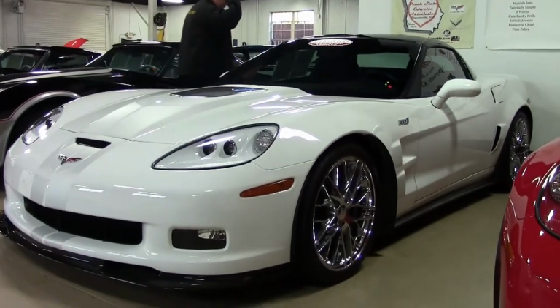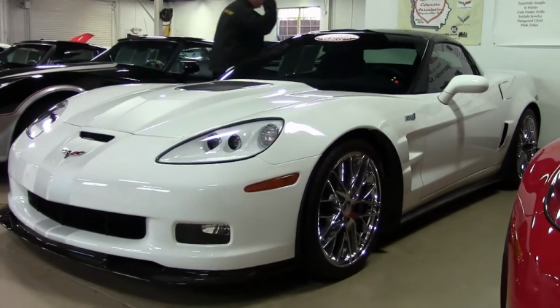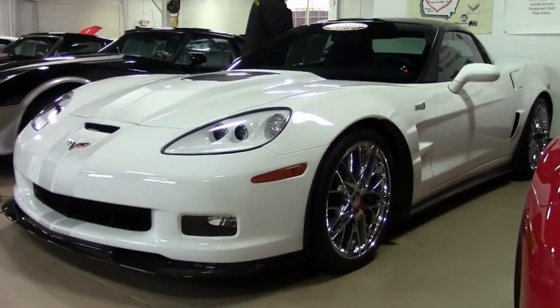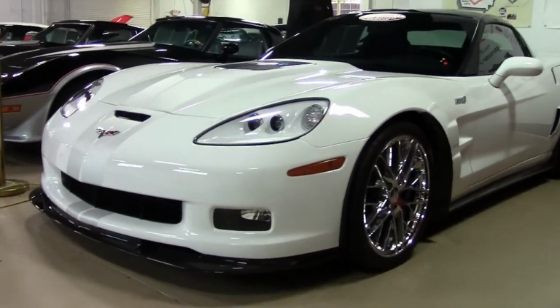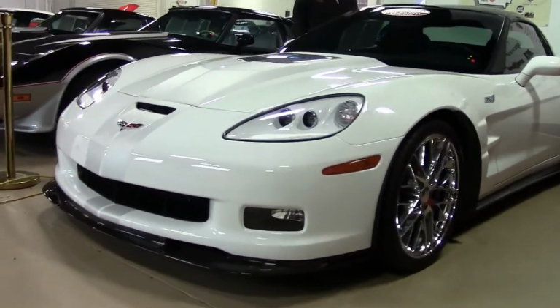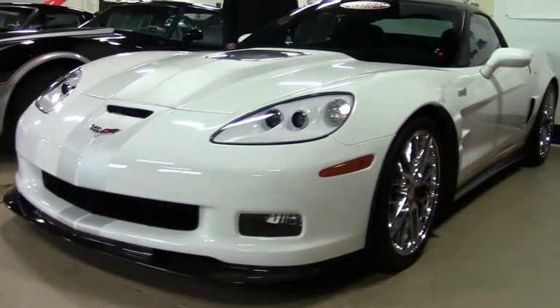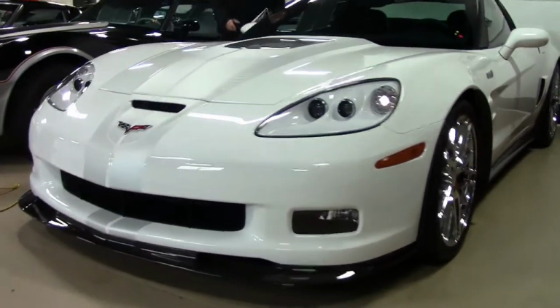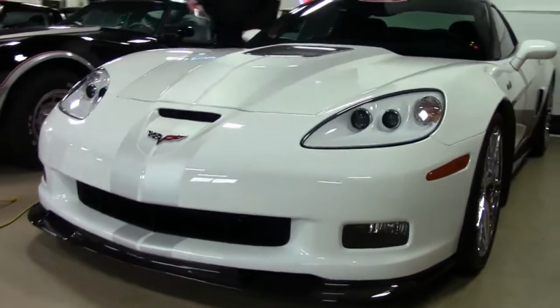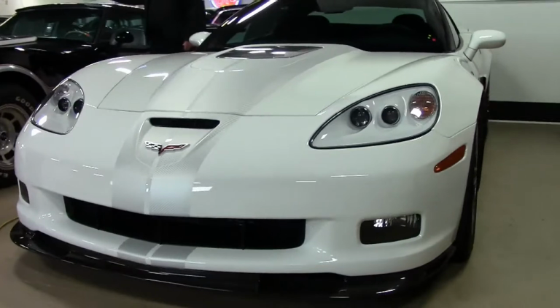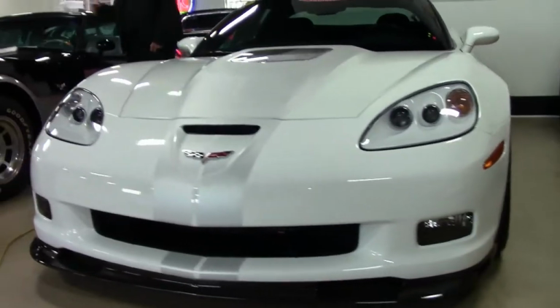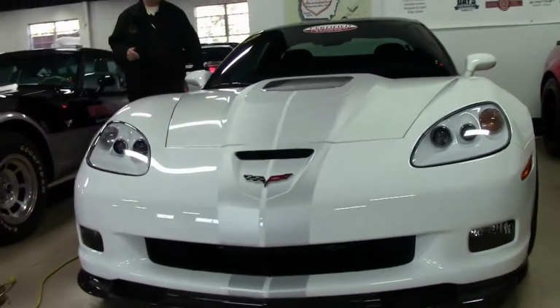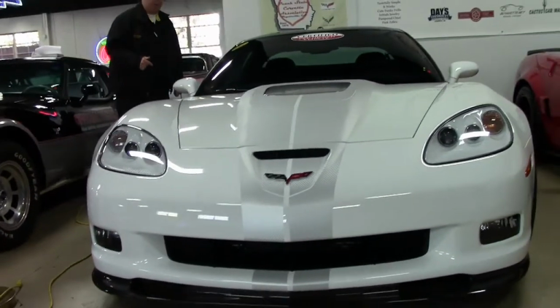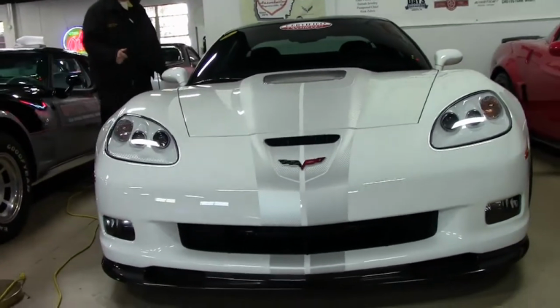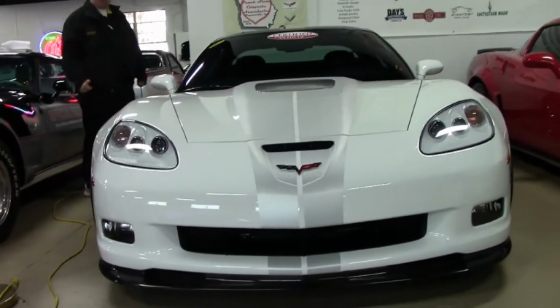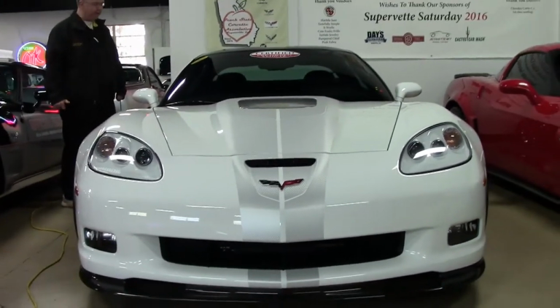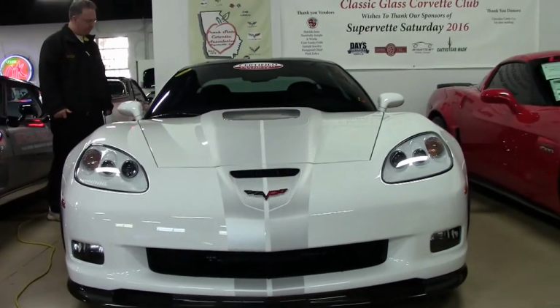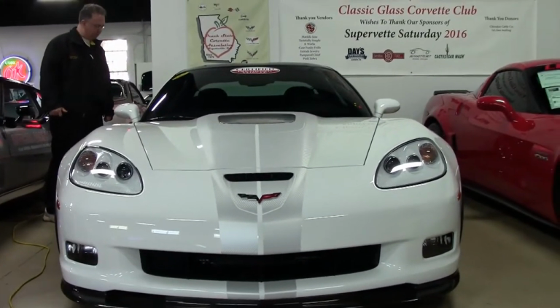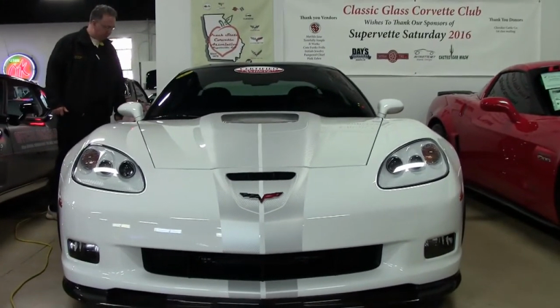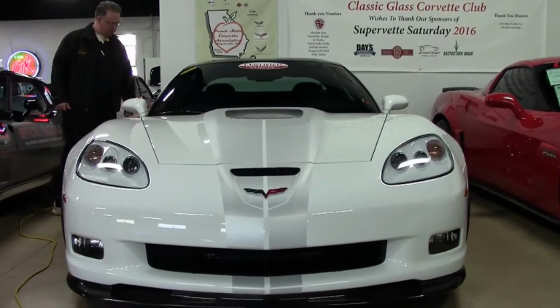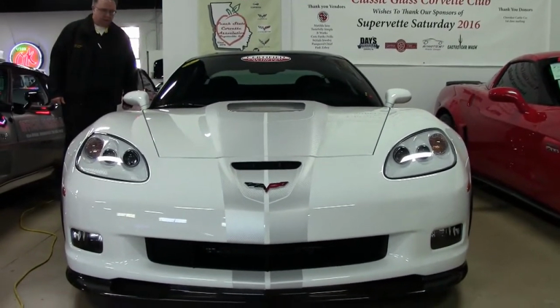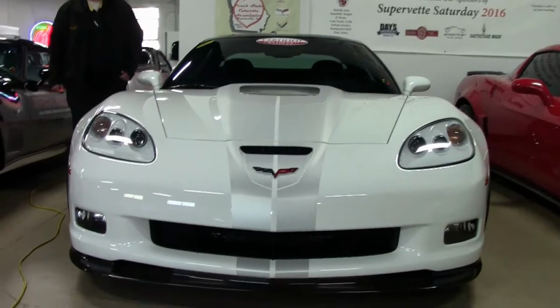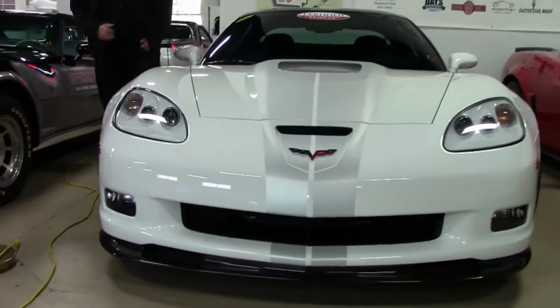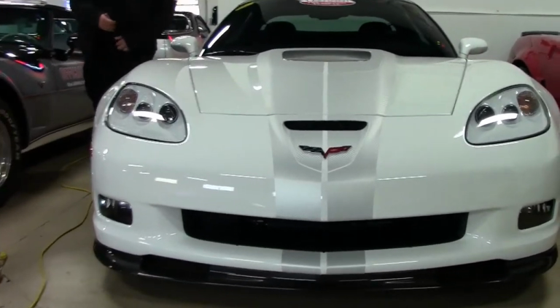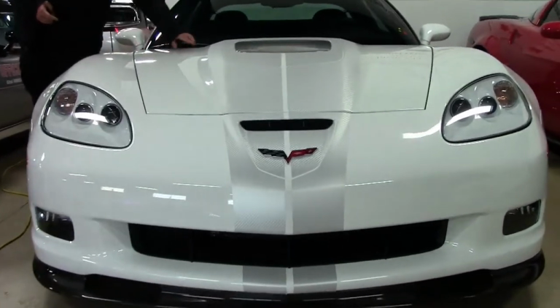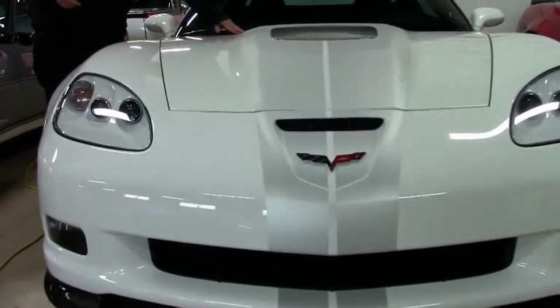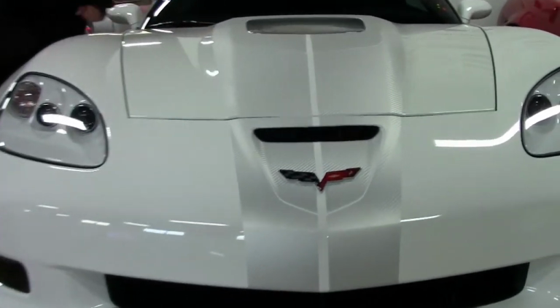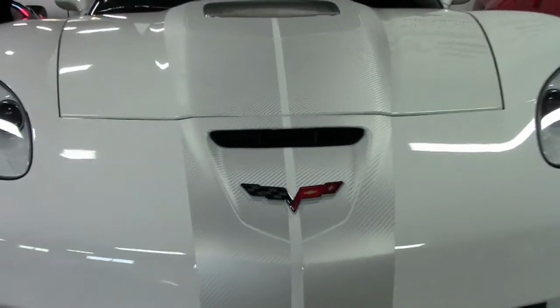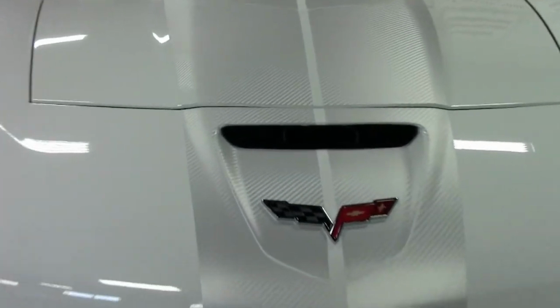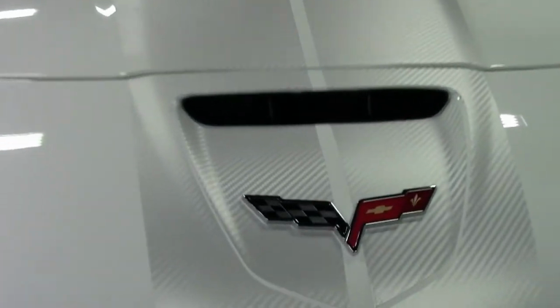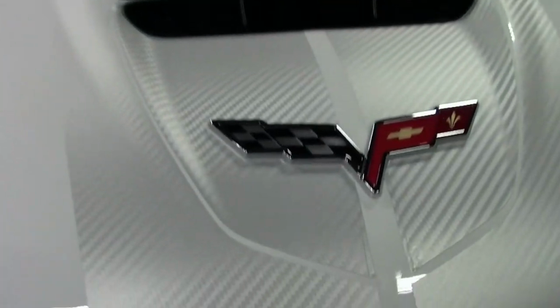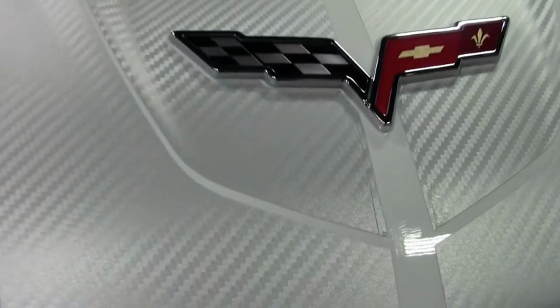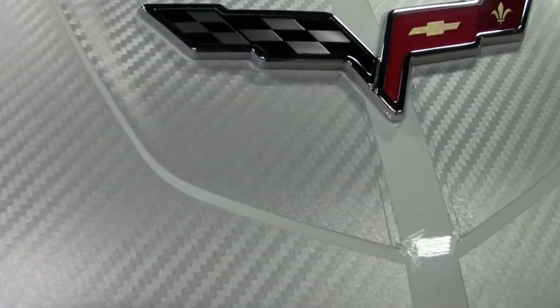This 2011 with only 5,000 miles on it is in the shape you would expect of a car with 5,000 miles on it. The anniversary style striping has been added to this car and gives it quite a stunning look.